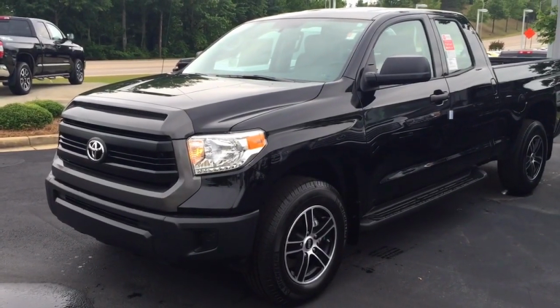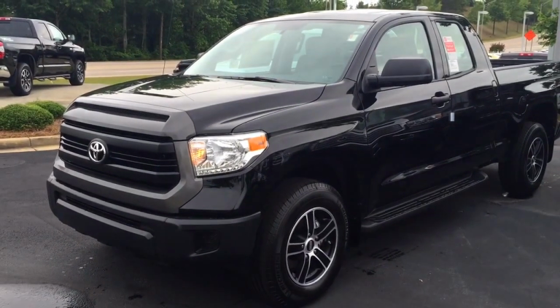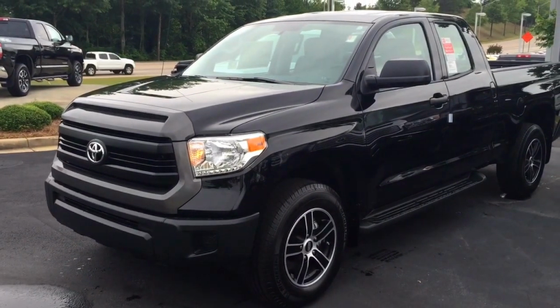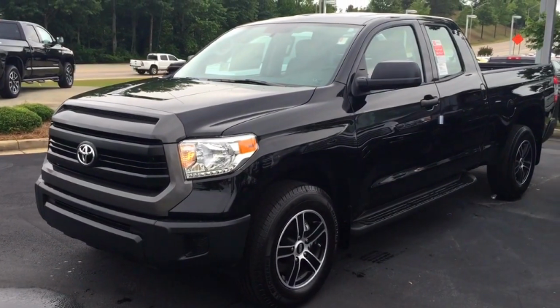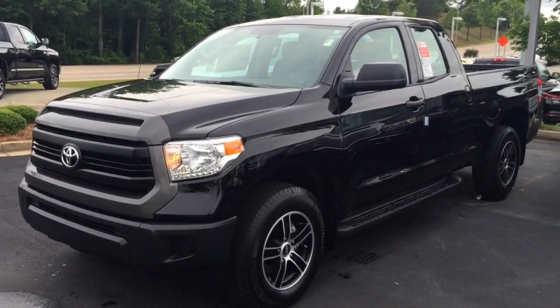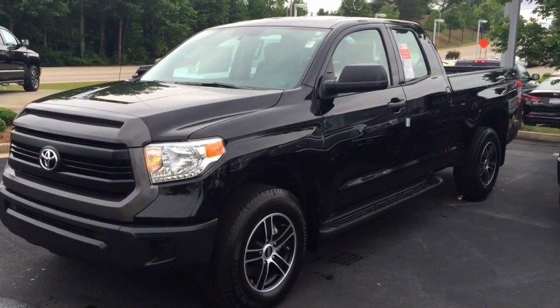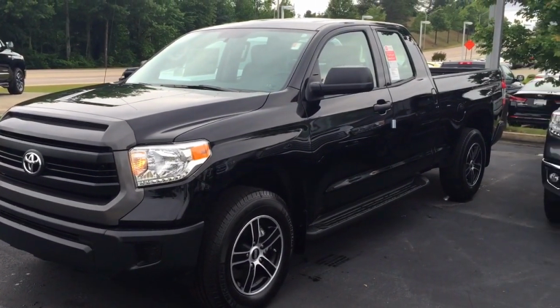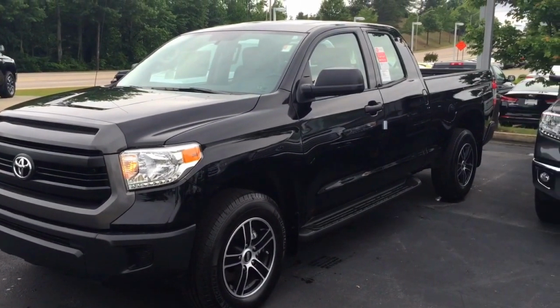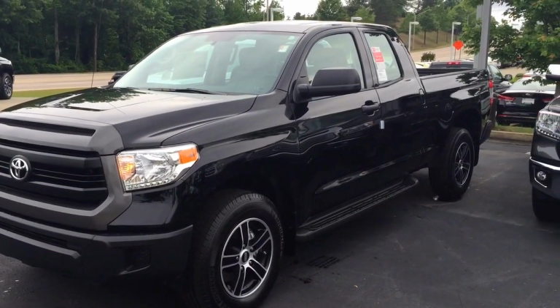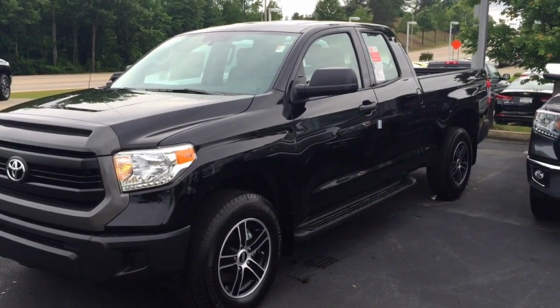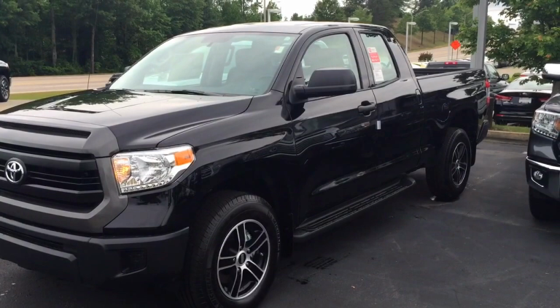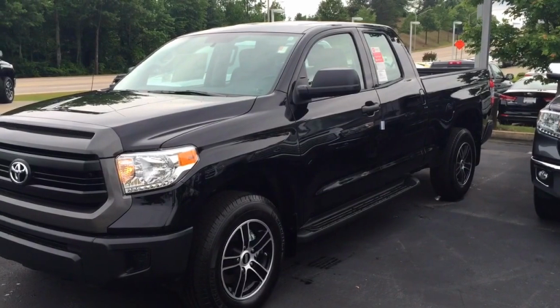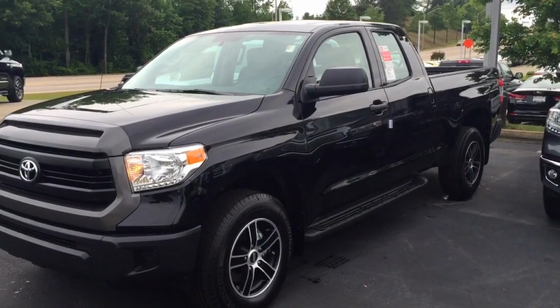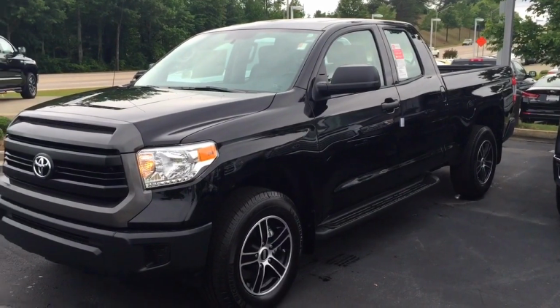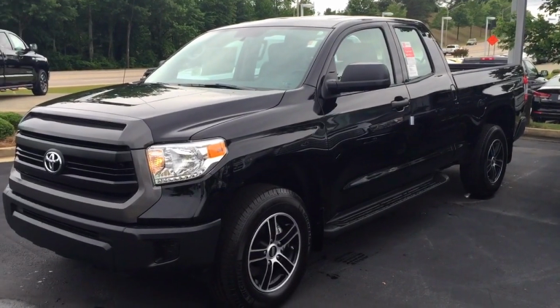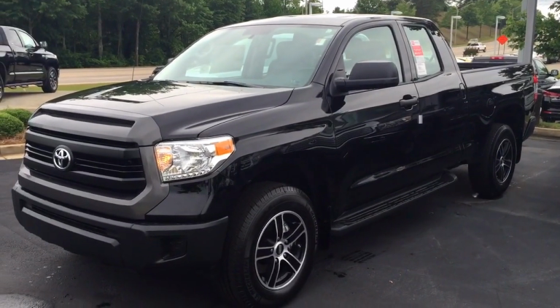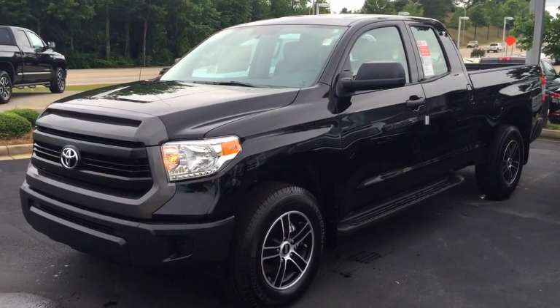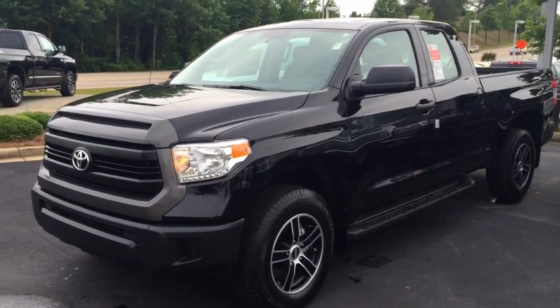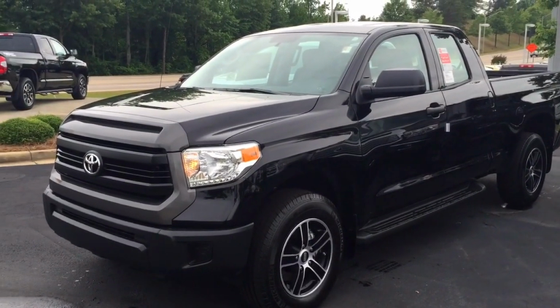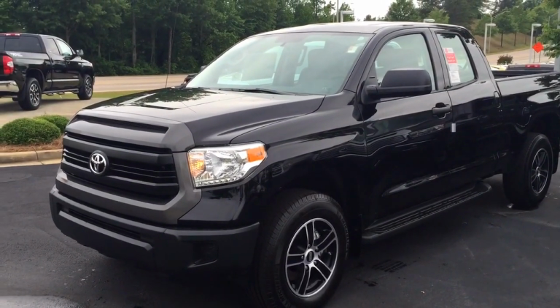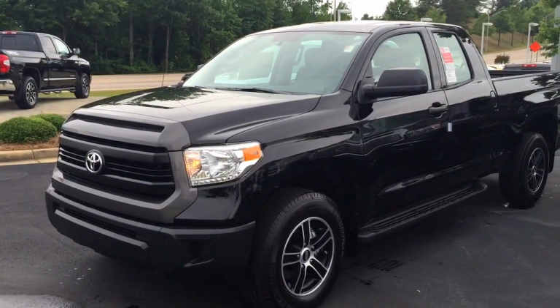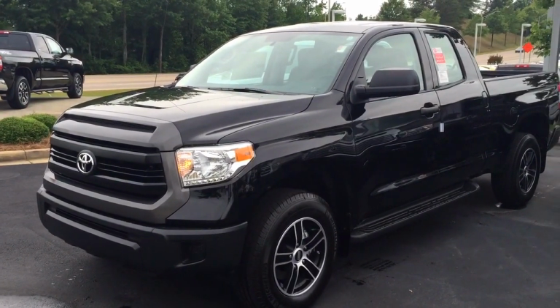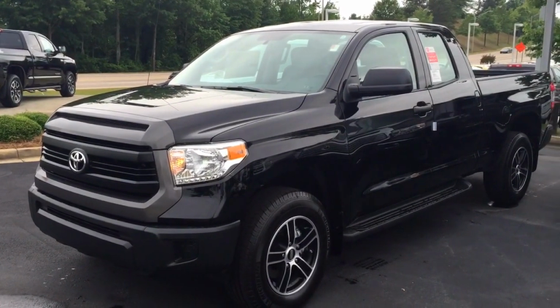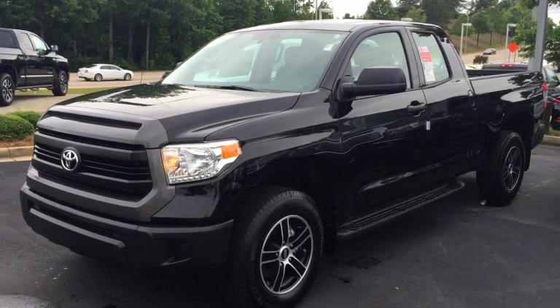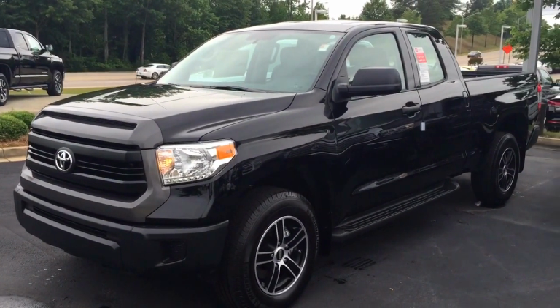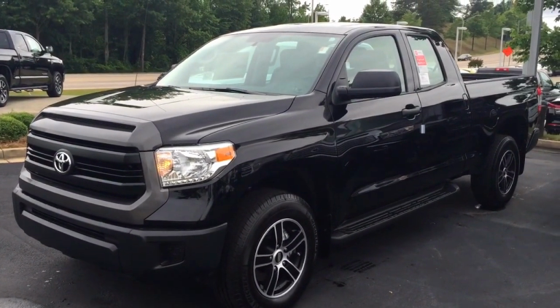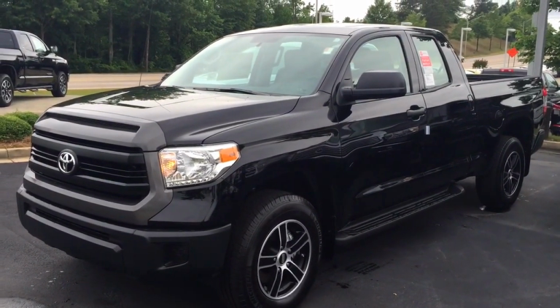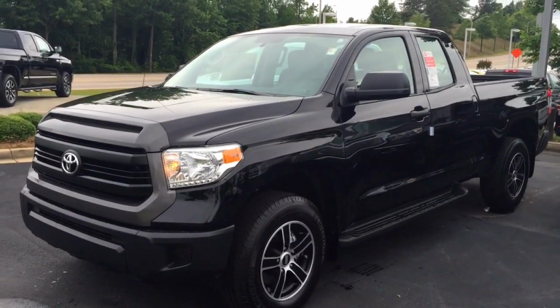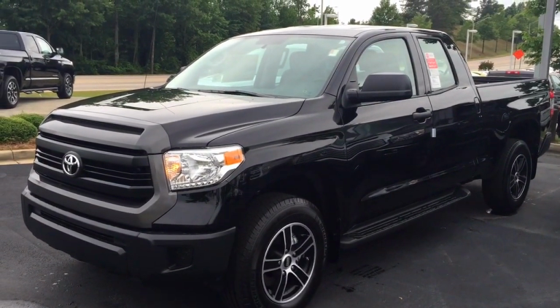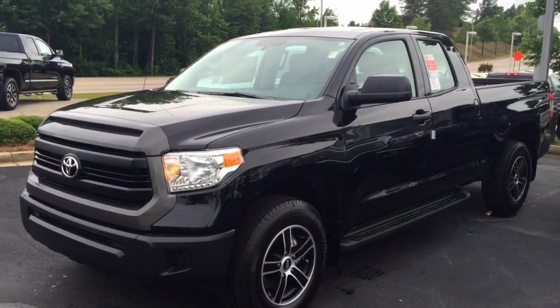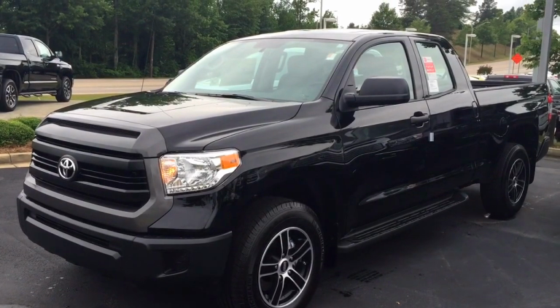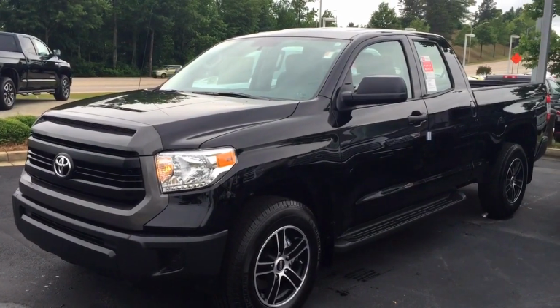Lisa, good afternoon. This is Bobby Sabia here at LaGrange Toyota. I'm going to take a minute walking around this brand new 2016 Tundra.